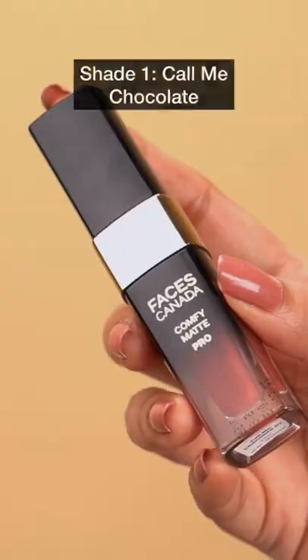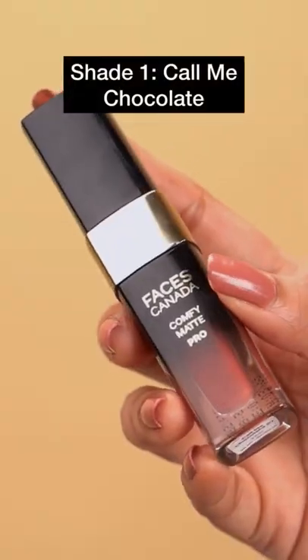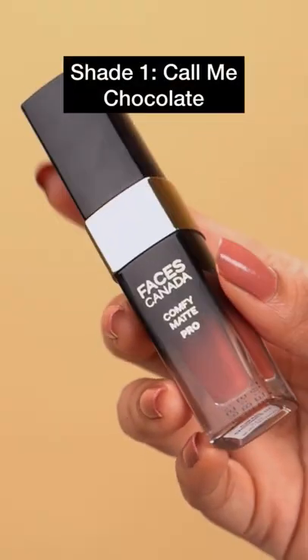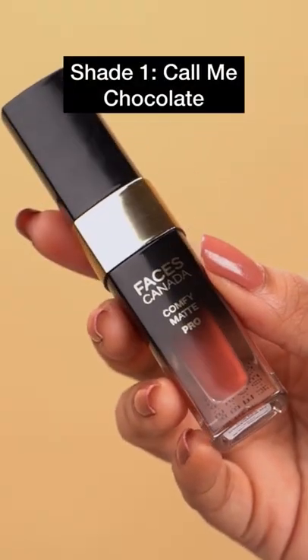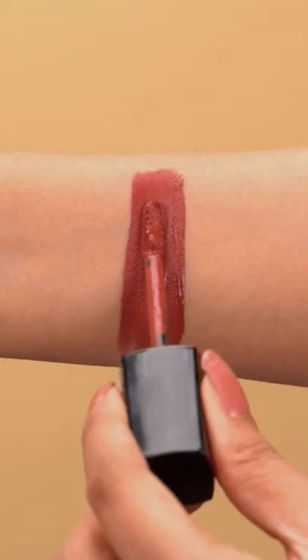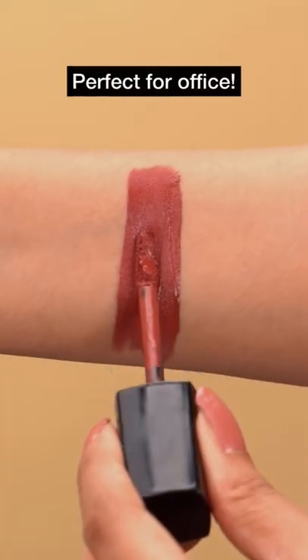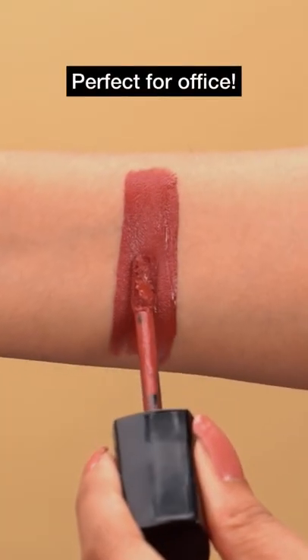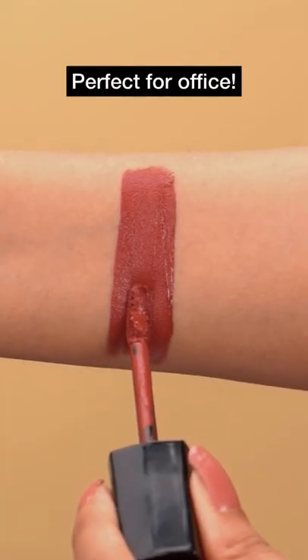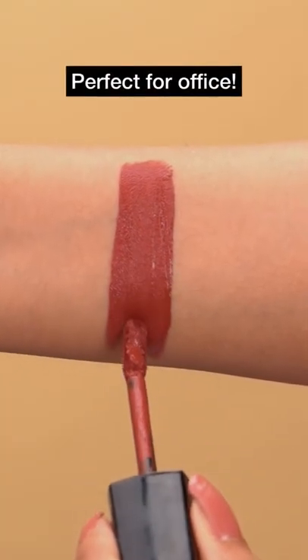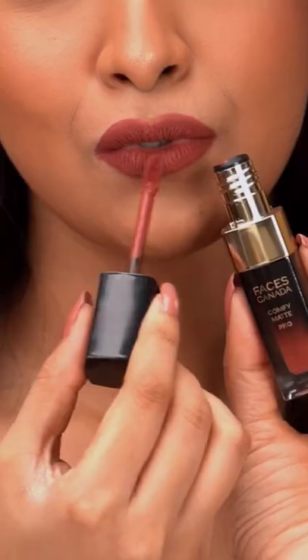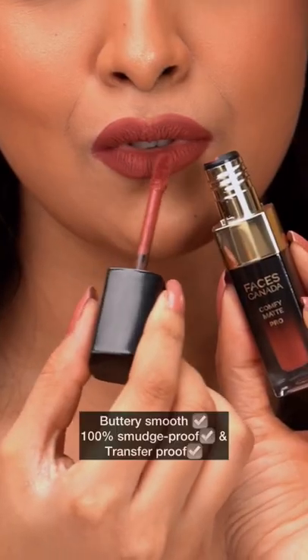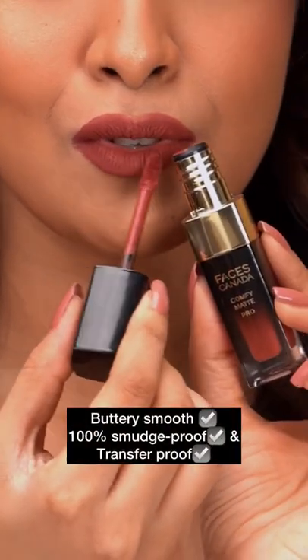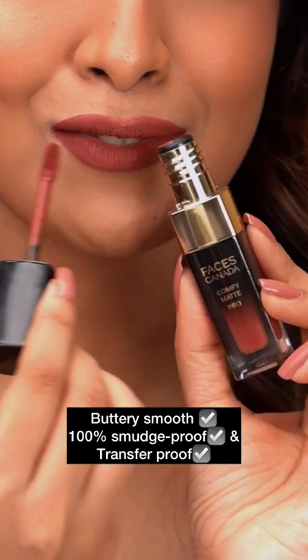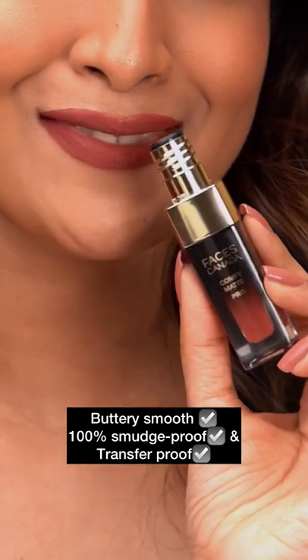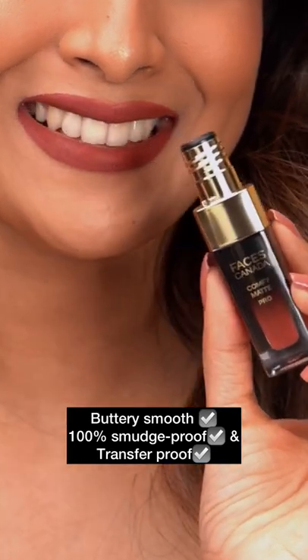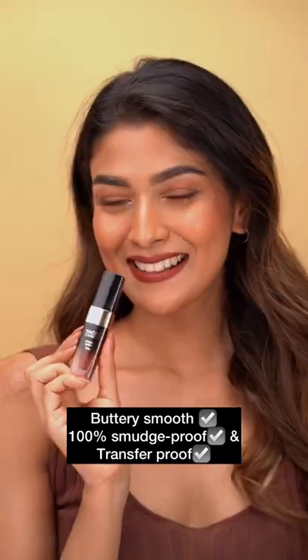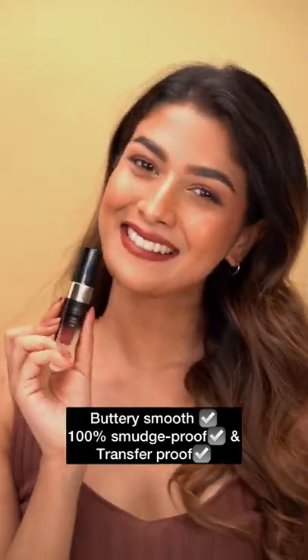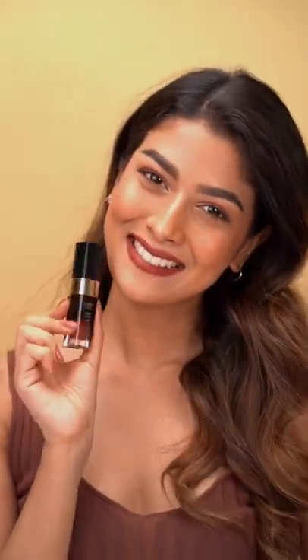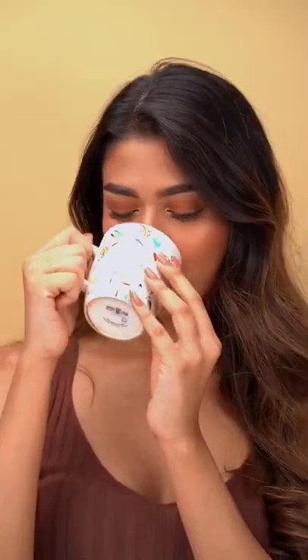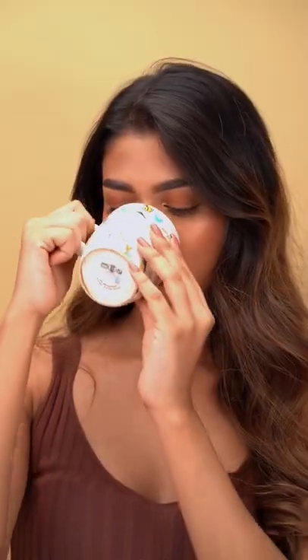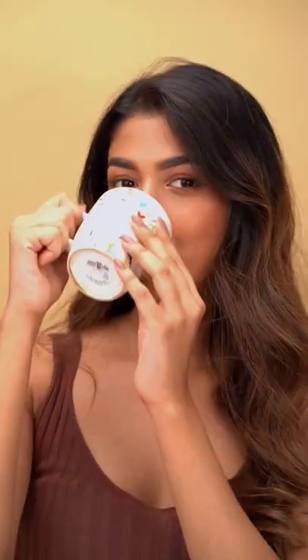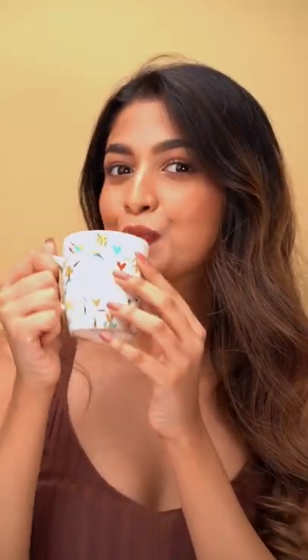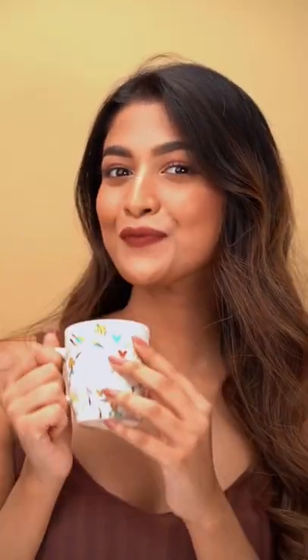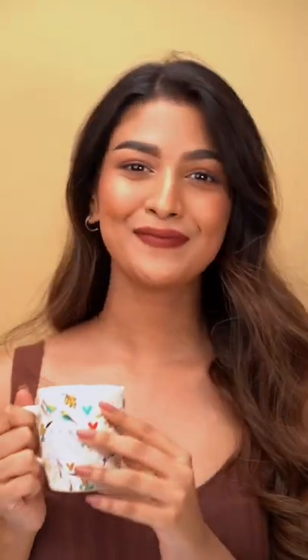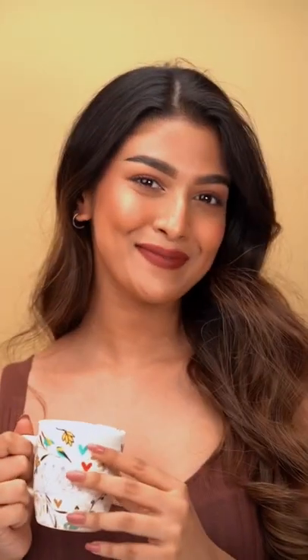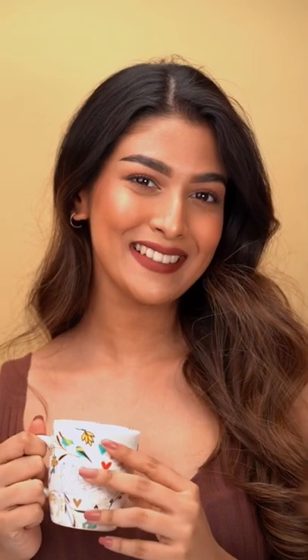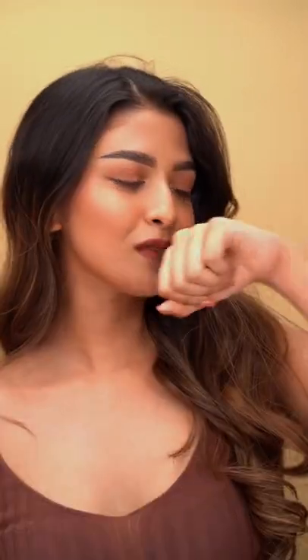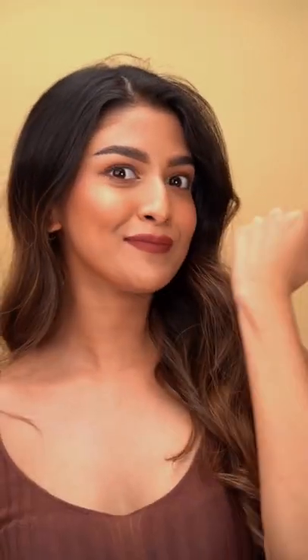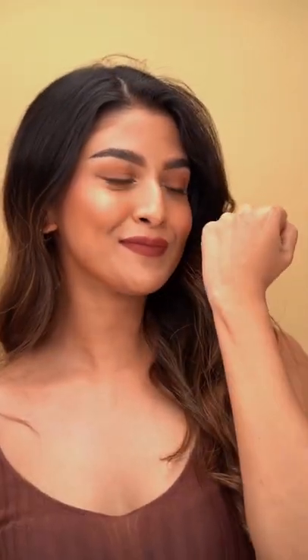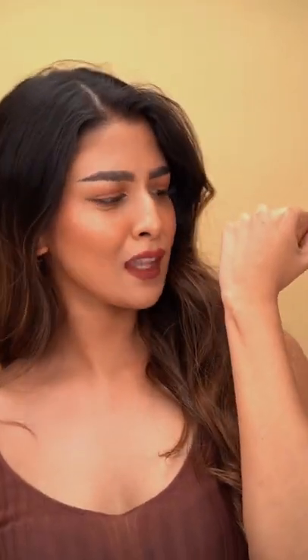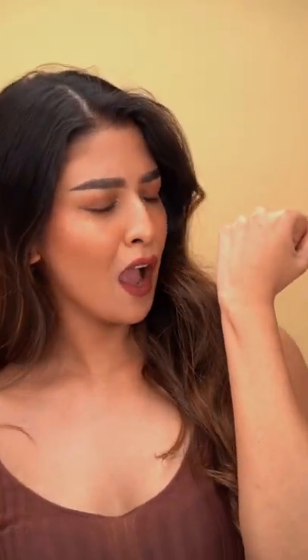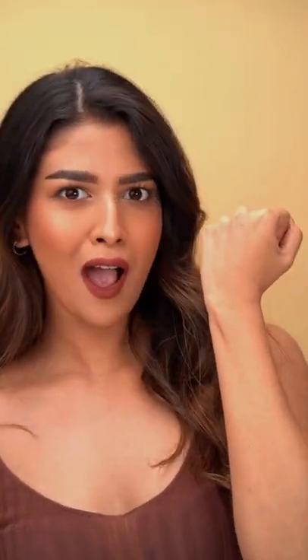Starting with this chocolate brown shade called Call Me Chocolate — perfect for an office meeting and coffee dates. It applies like butter while keeping your lips feeling moisturized, and once it dries, it is completely transfer proof.